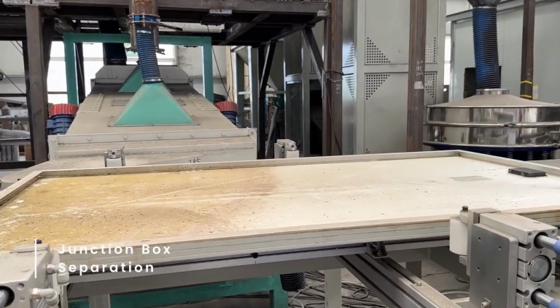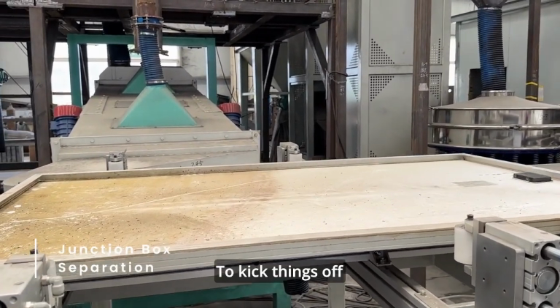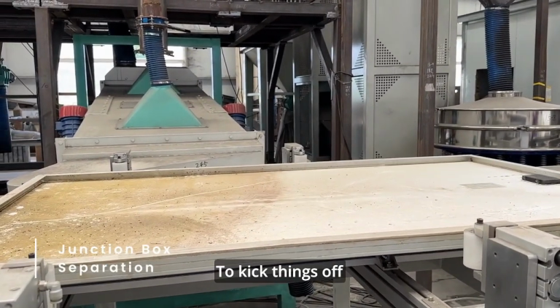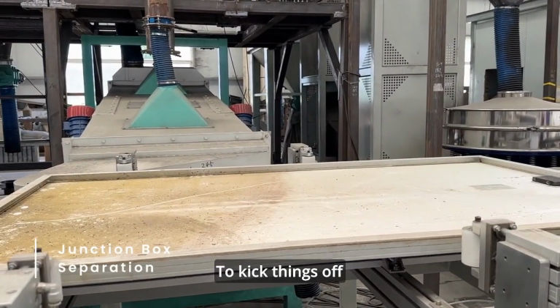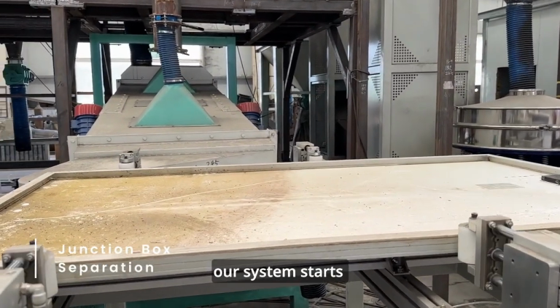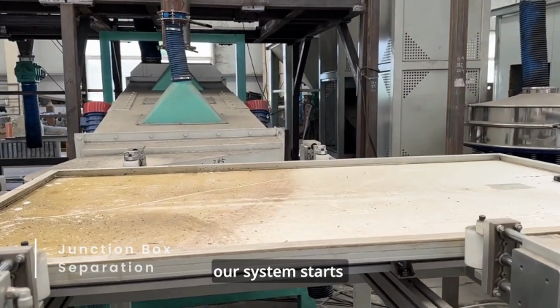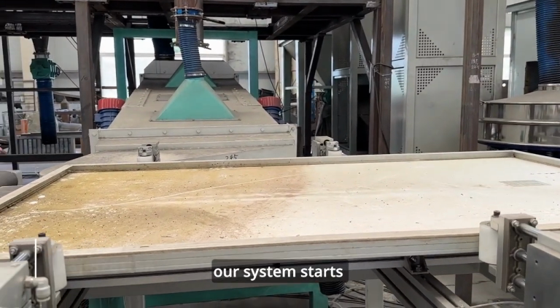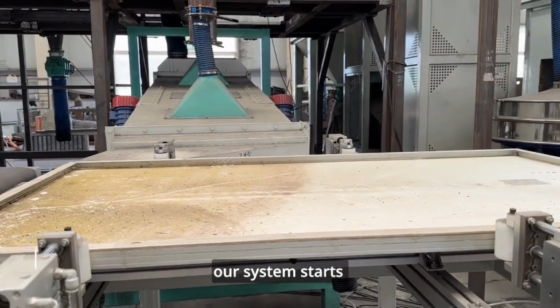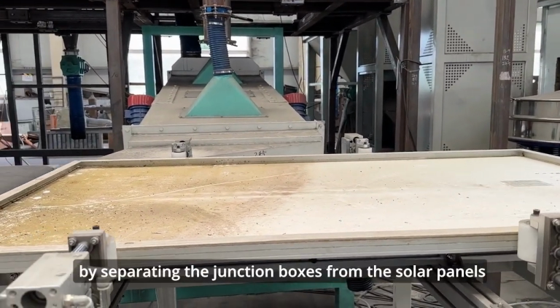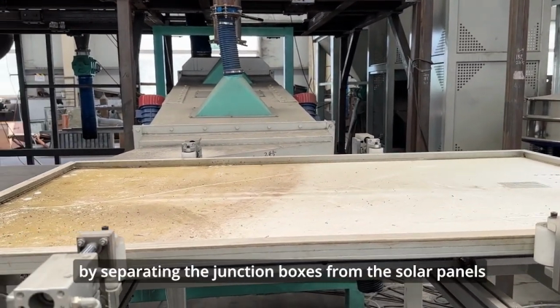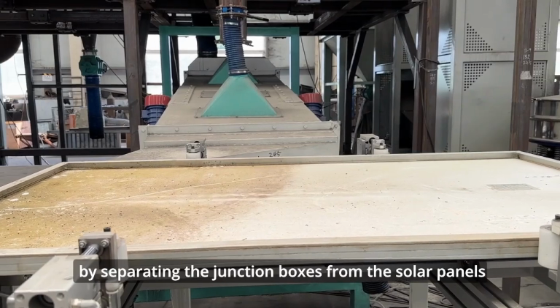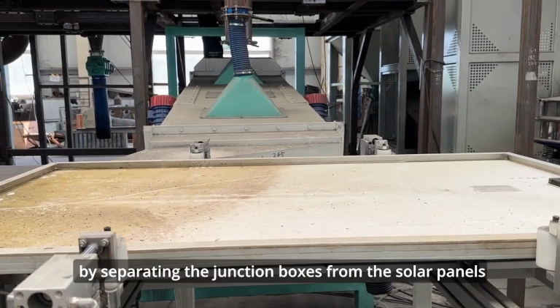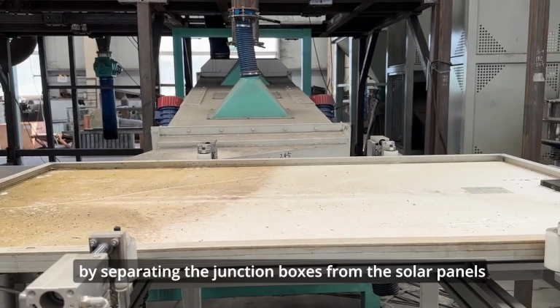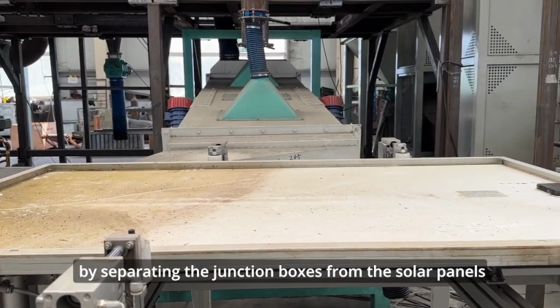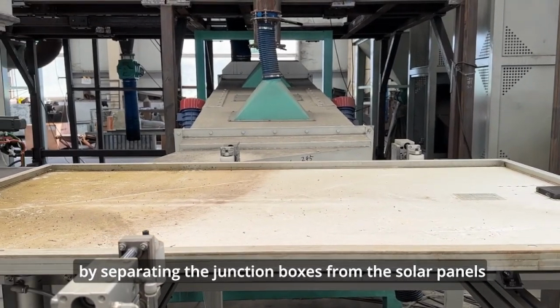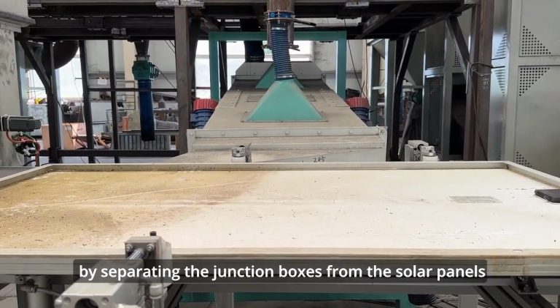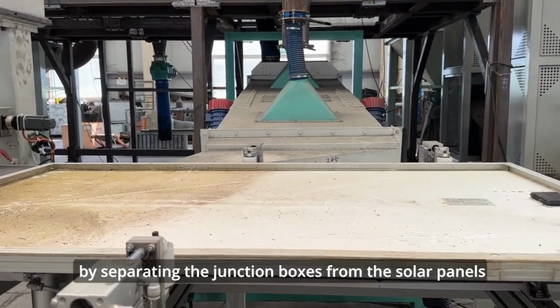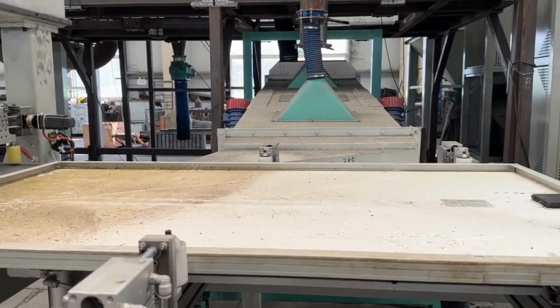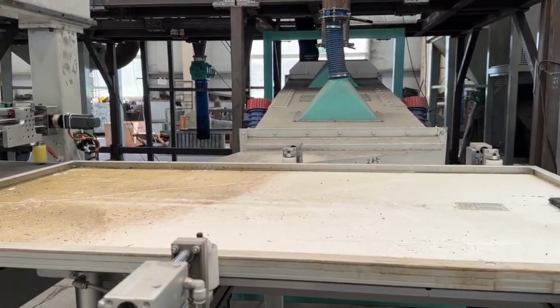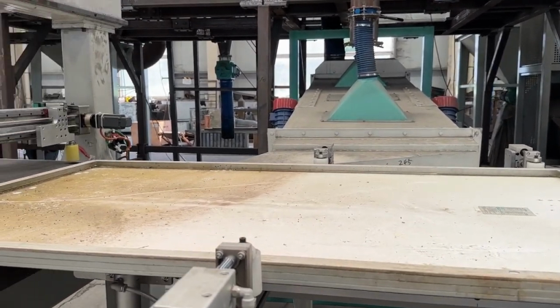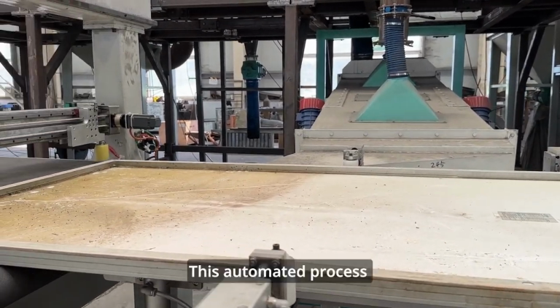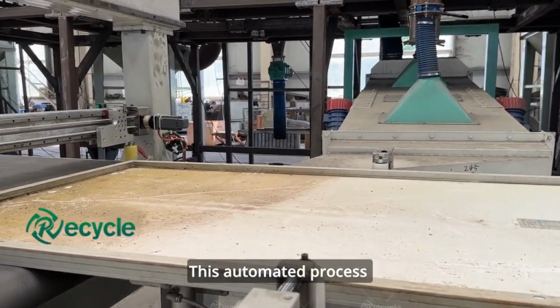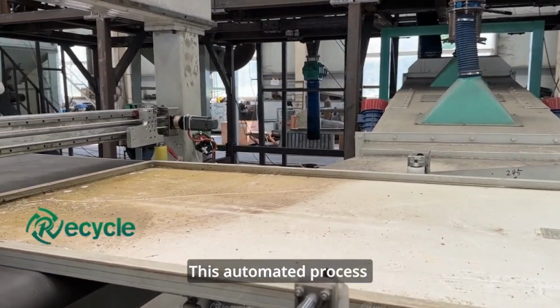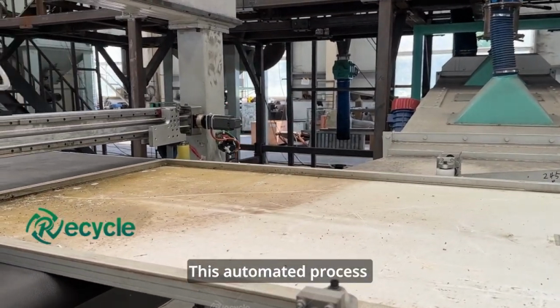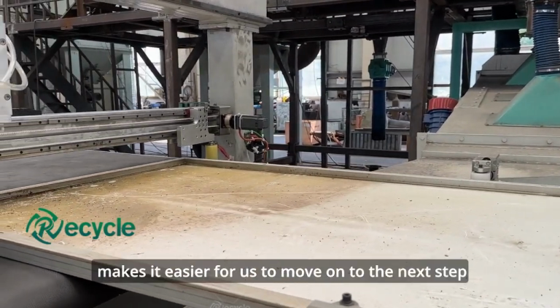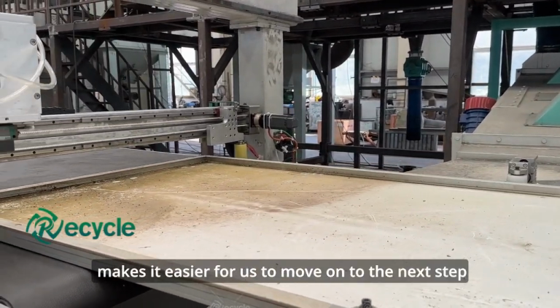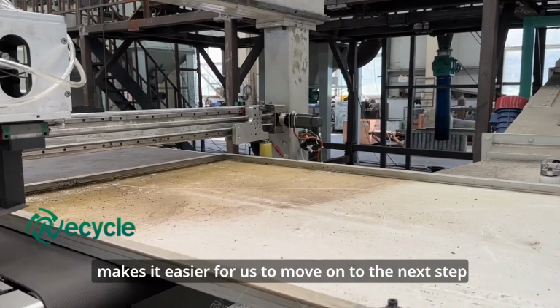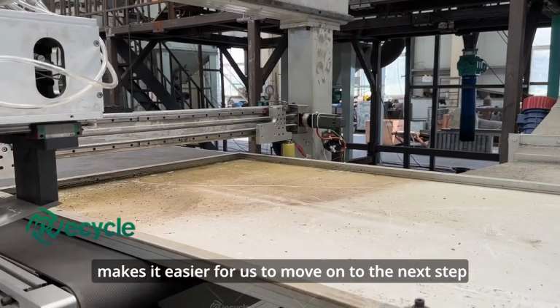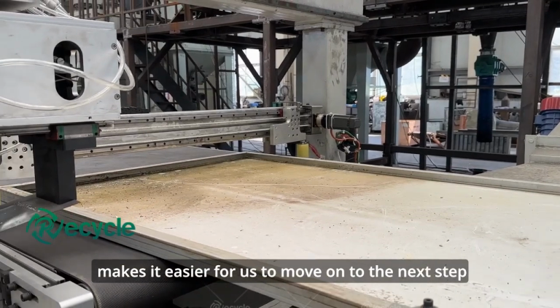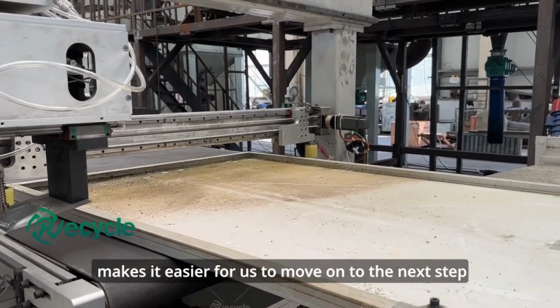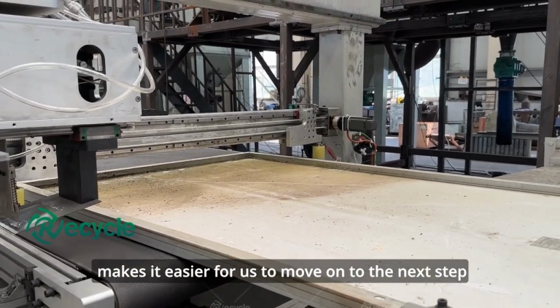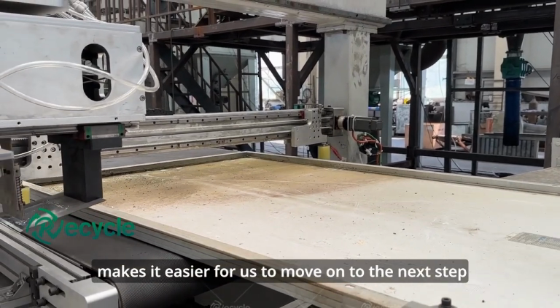To kick things off, our system starts by separating the junction boxes from the solar panels. This automated process makes it easier for us to move on to the next step.